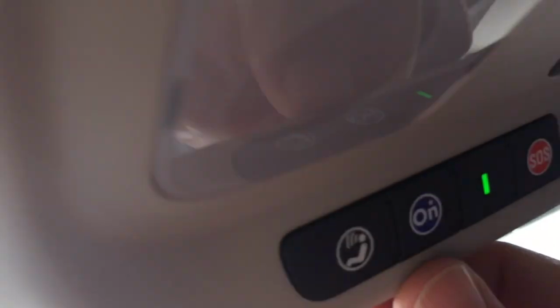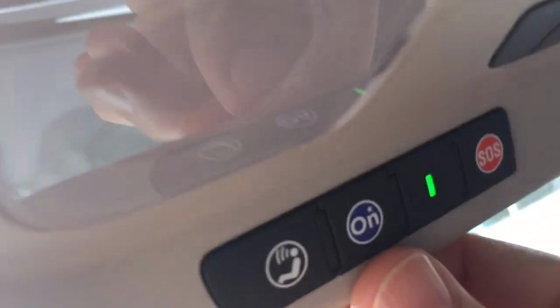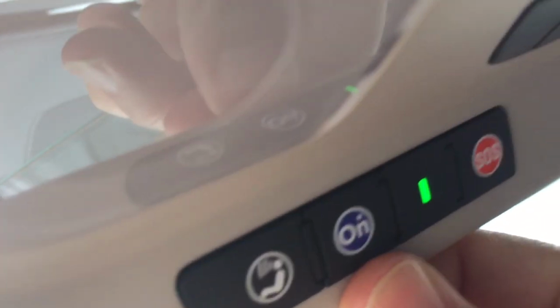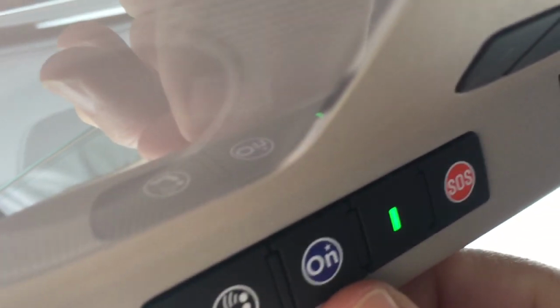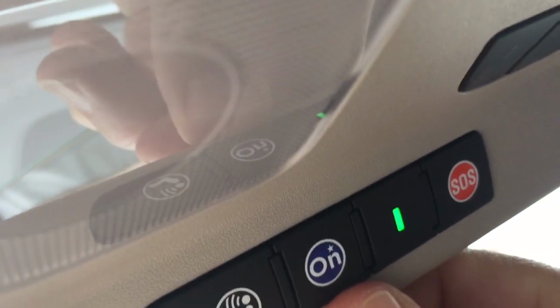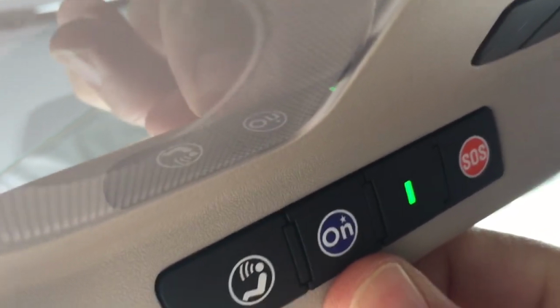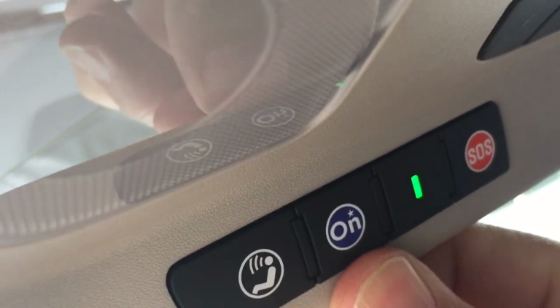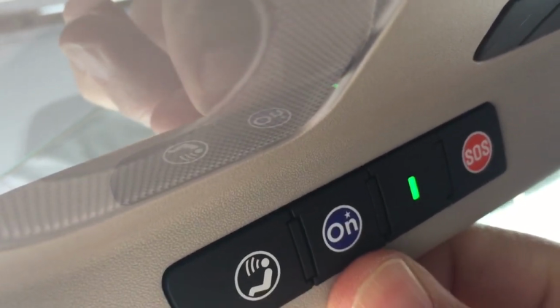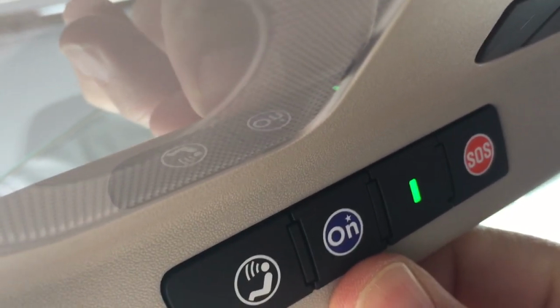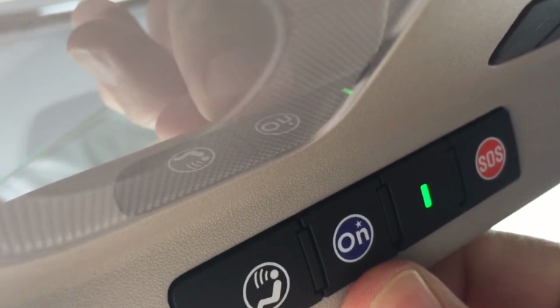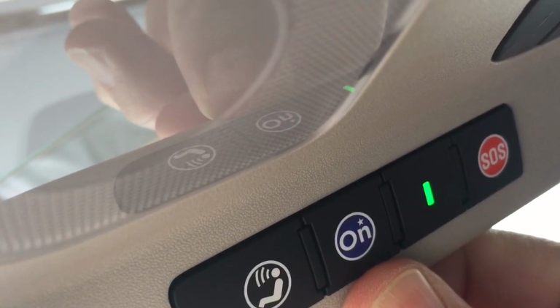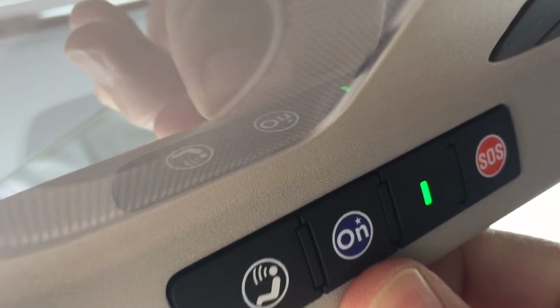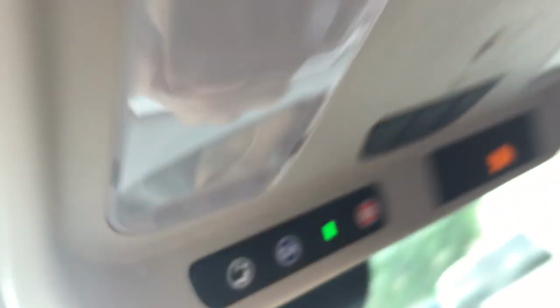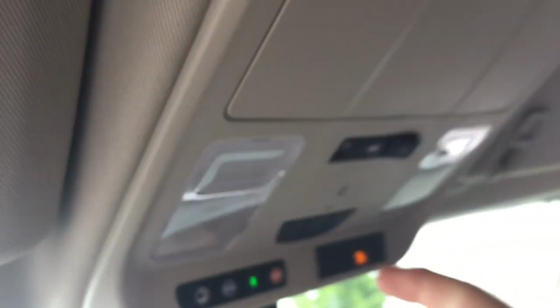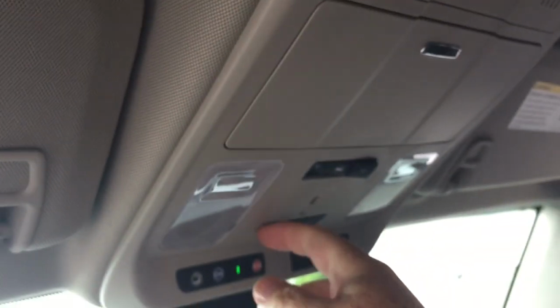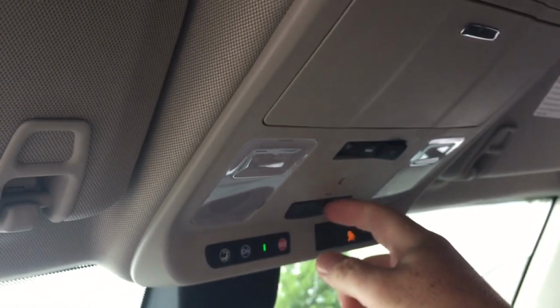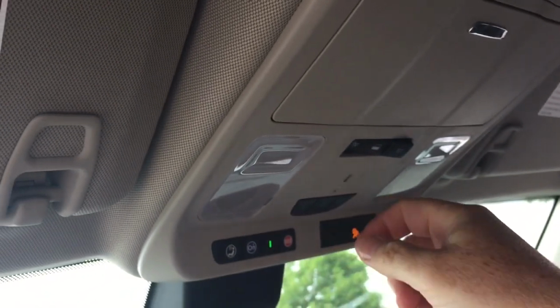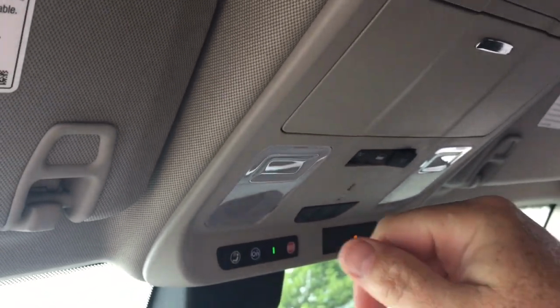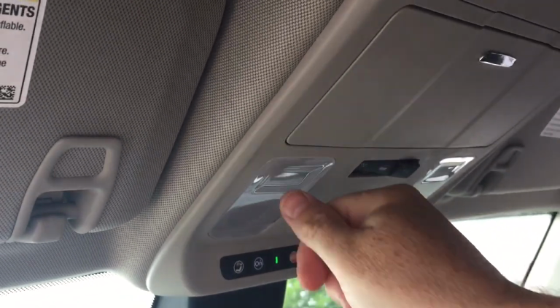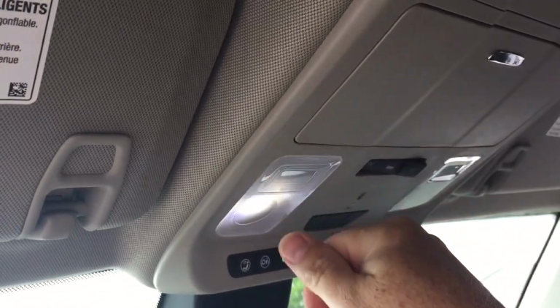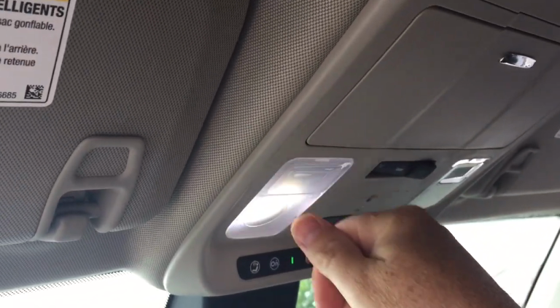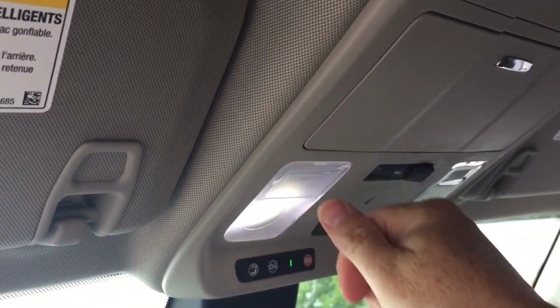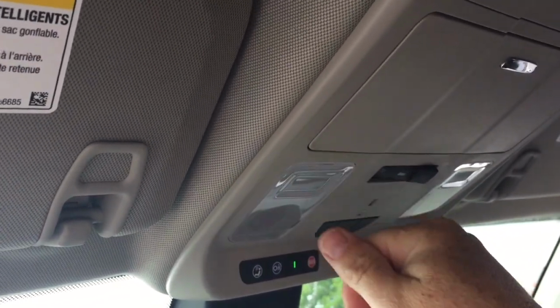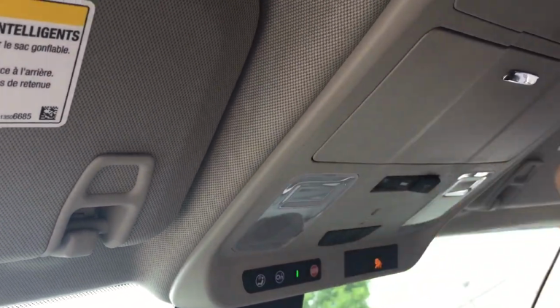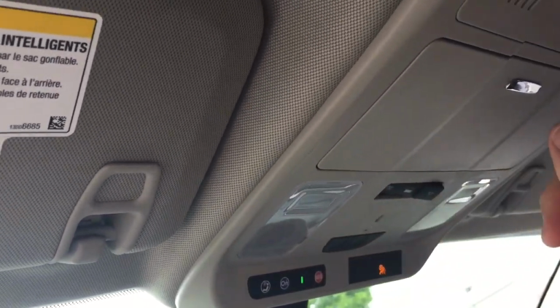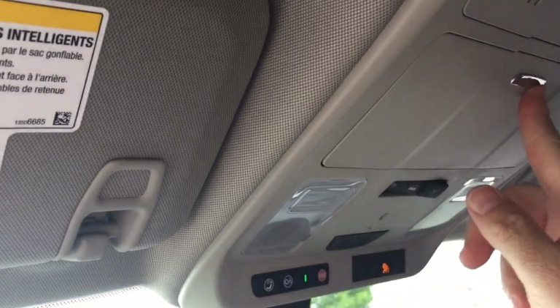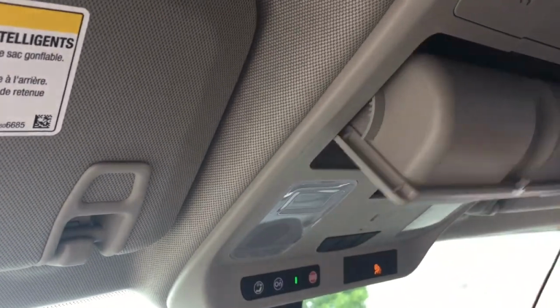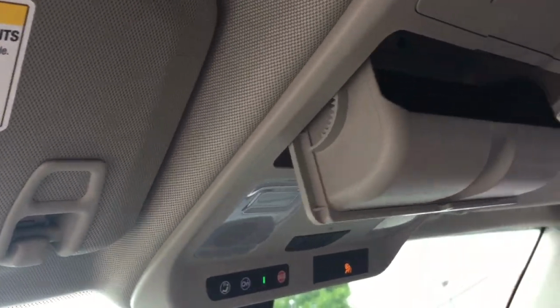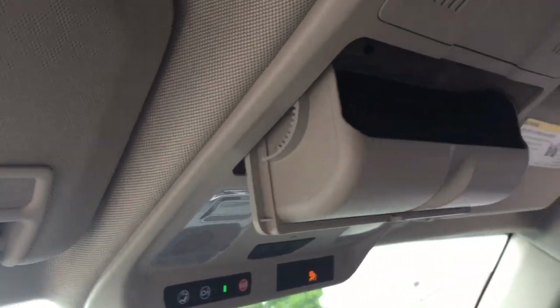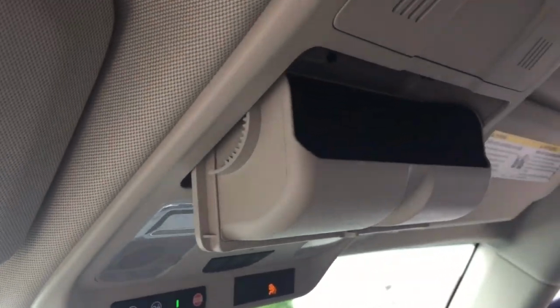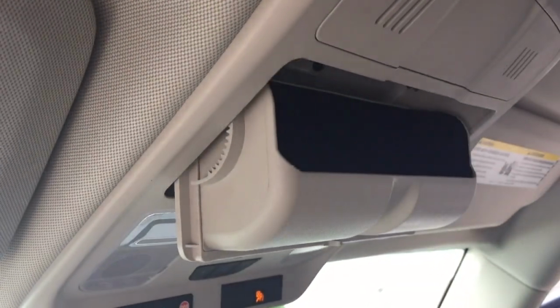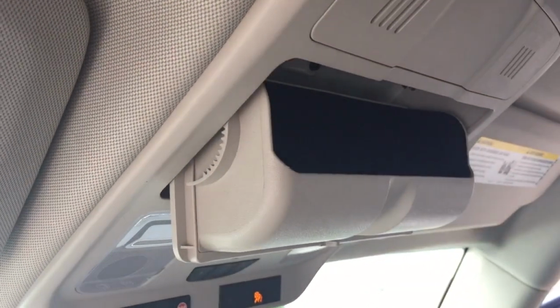OnStar services are available to you again just above the rearview mirror. Garage door openers, overhead lighting, and sunglass storage.